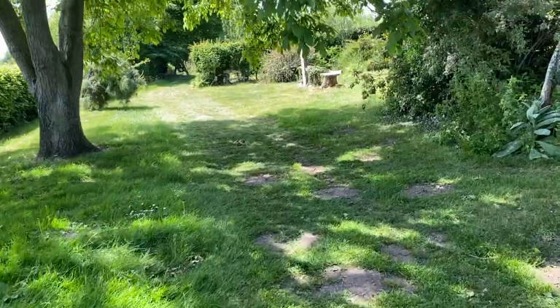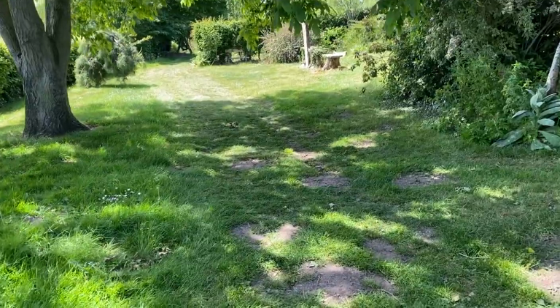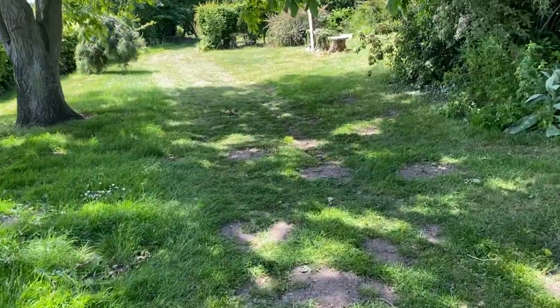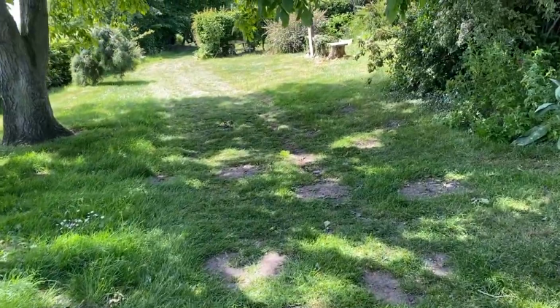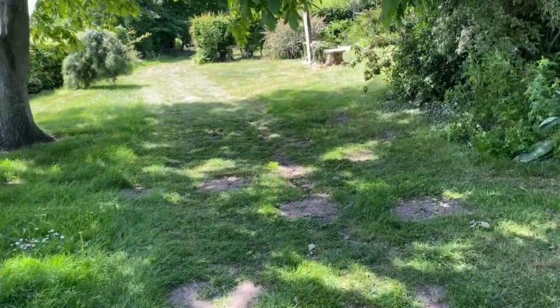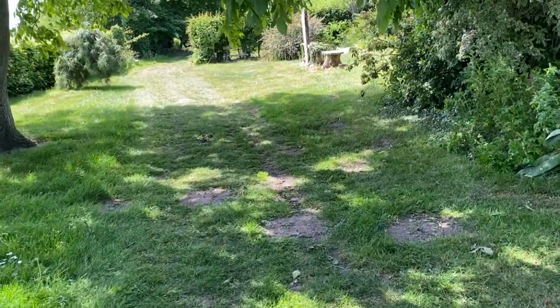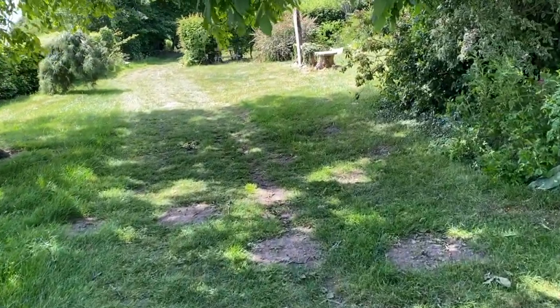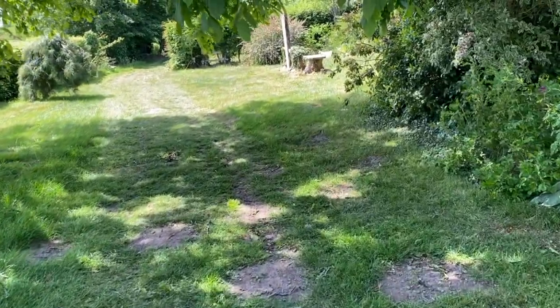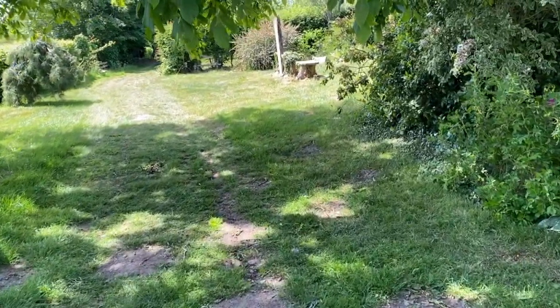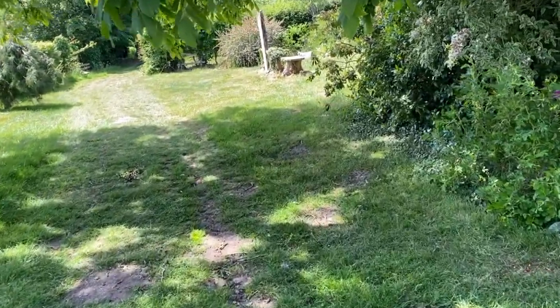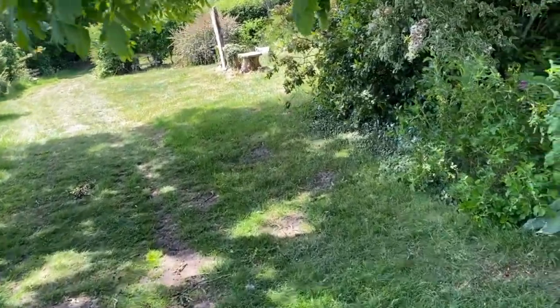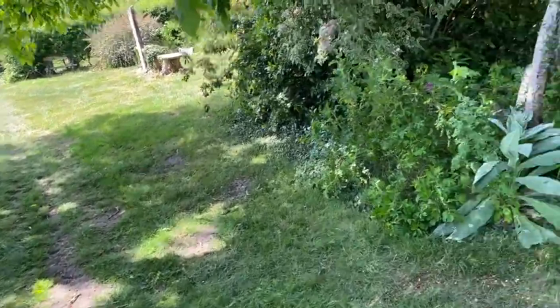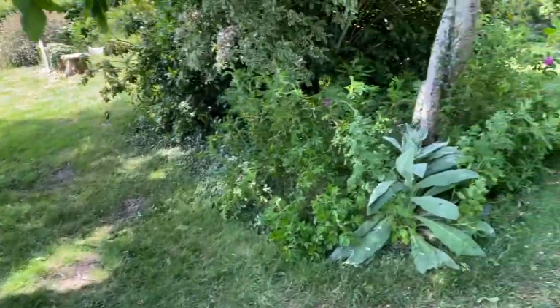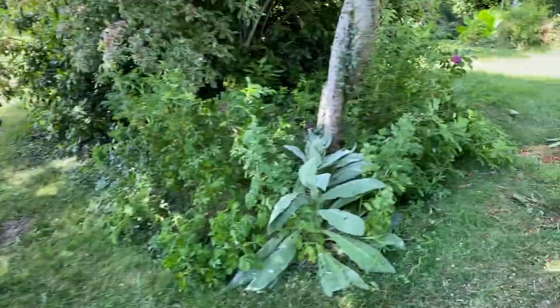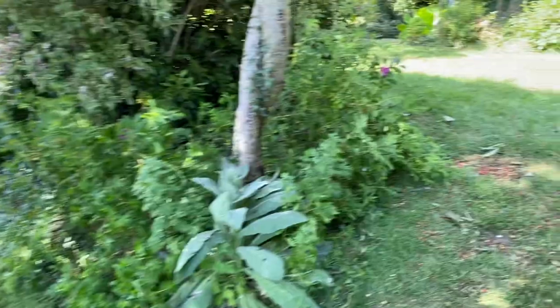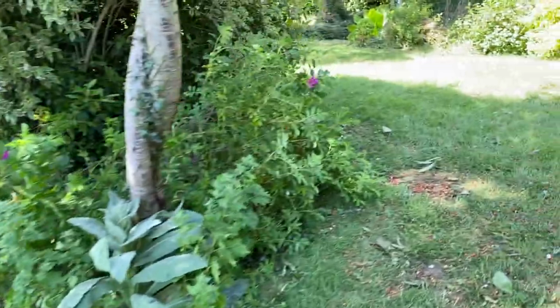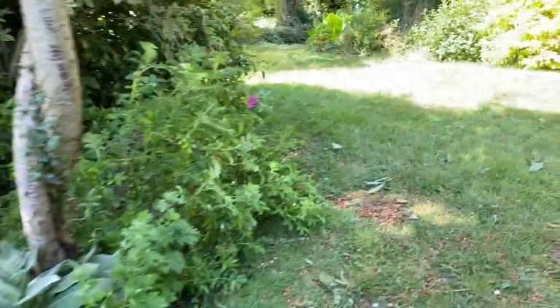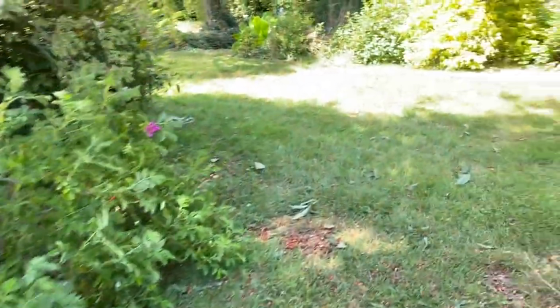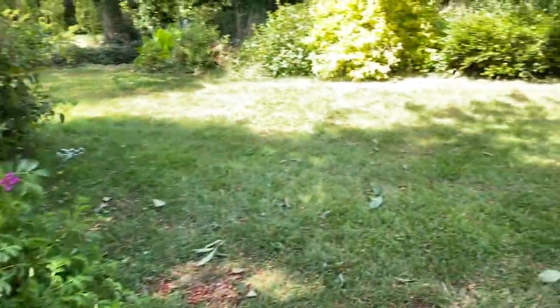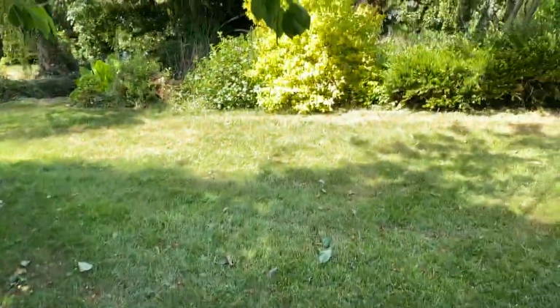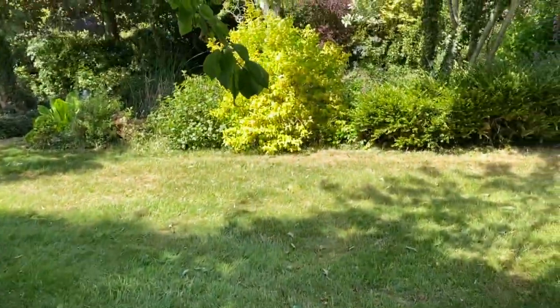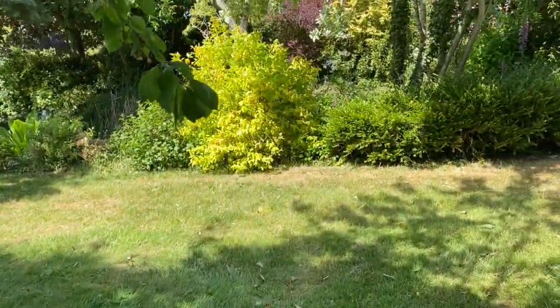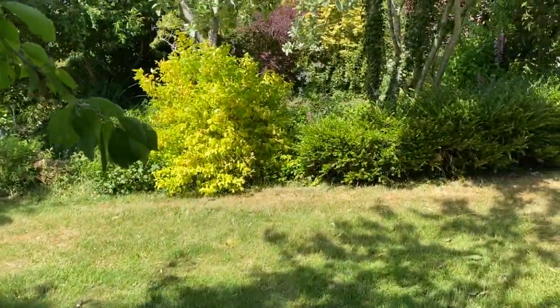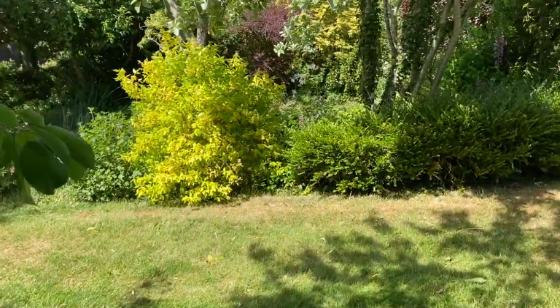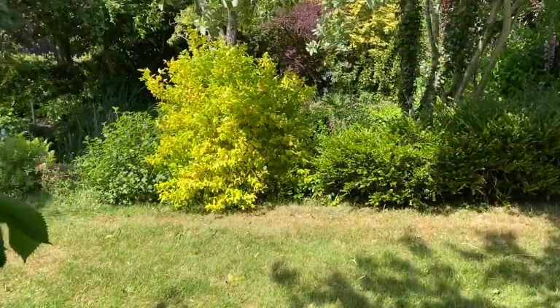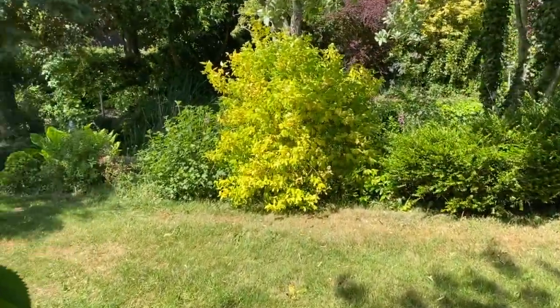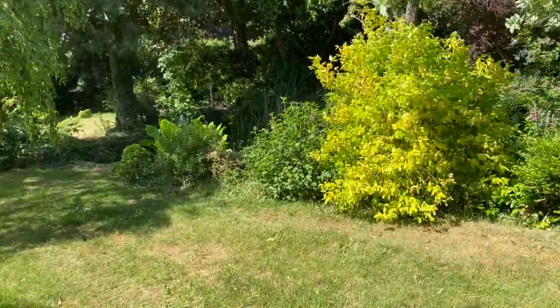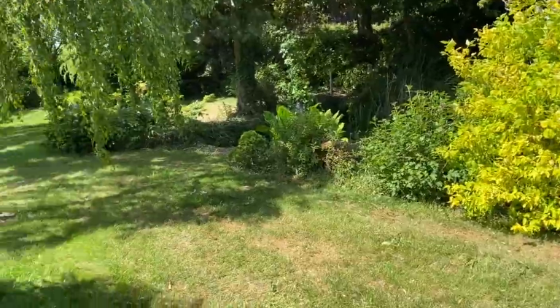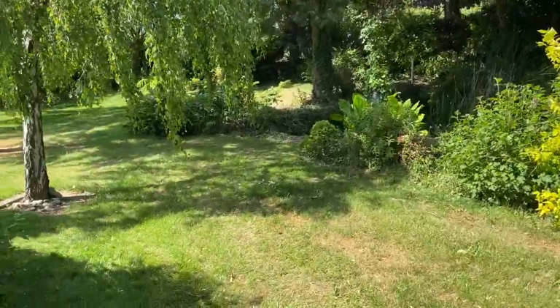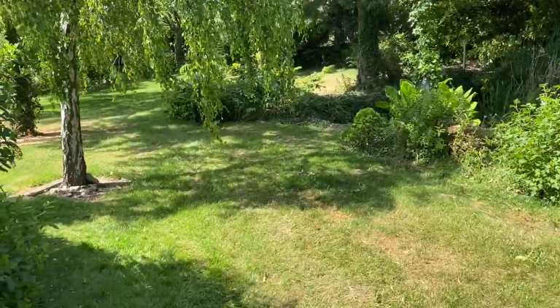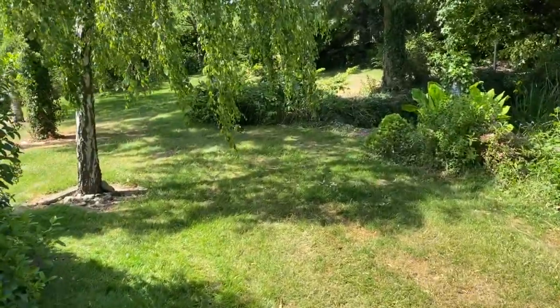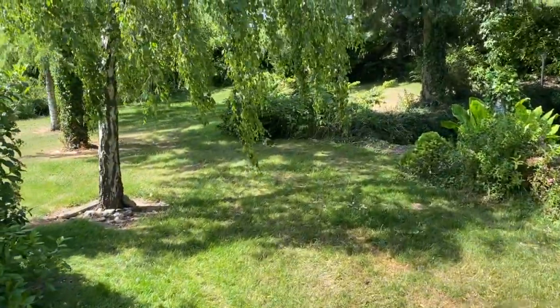This is the sheep run — we don't have sheep anymore. There's a squirrel there! Just going back into this part of the garden. You can hear the squirrel, can't you?